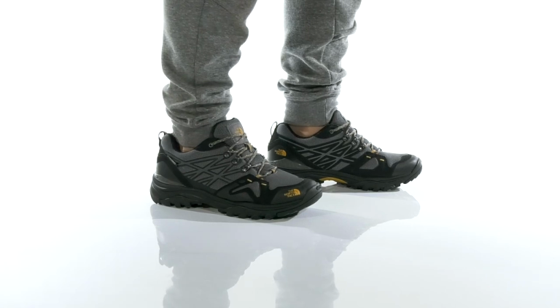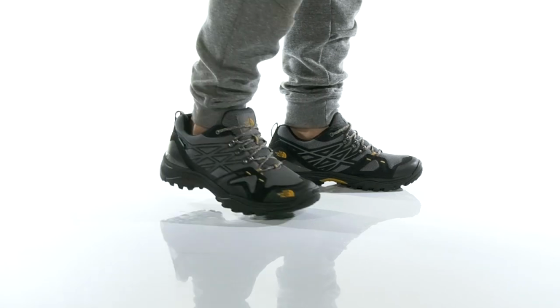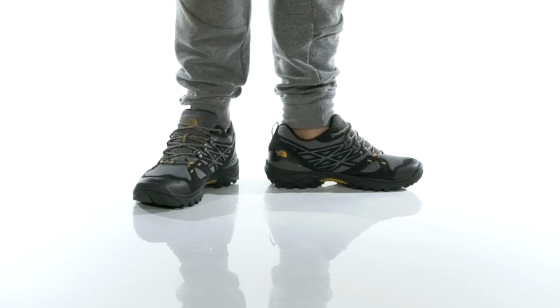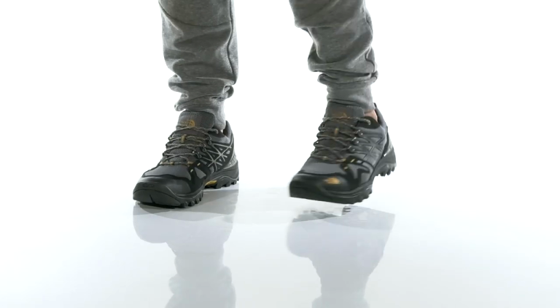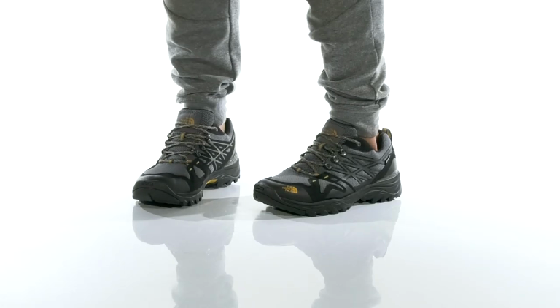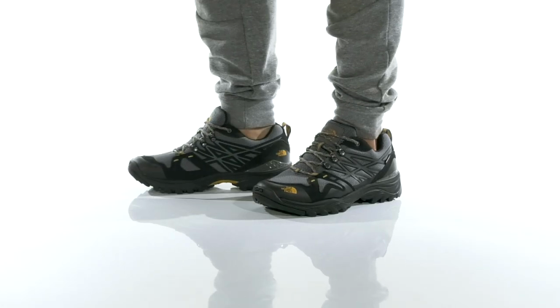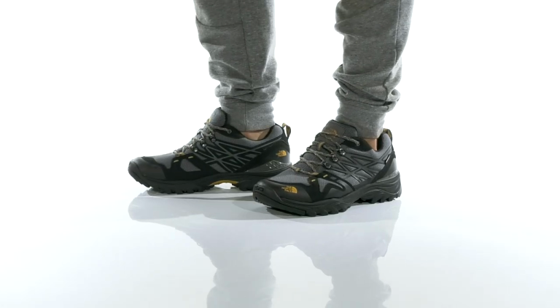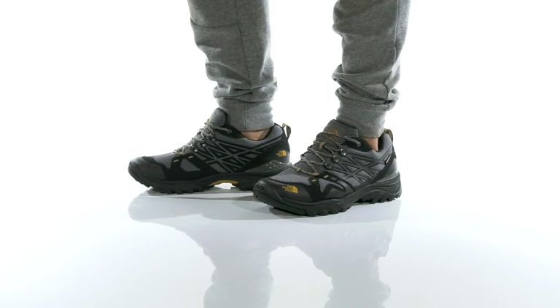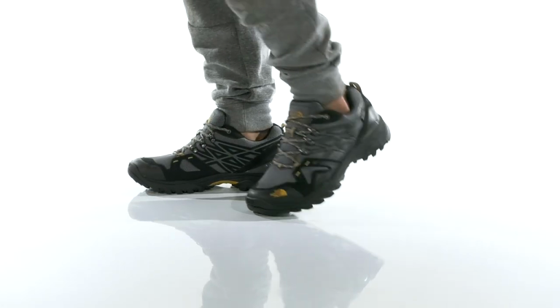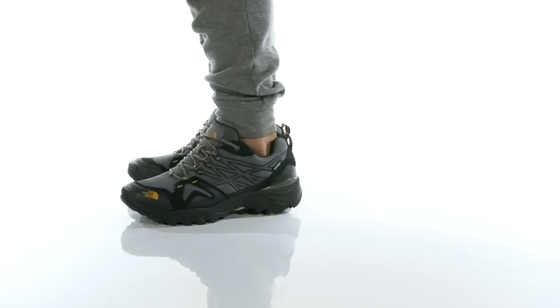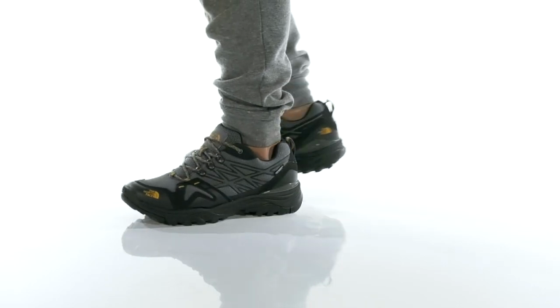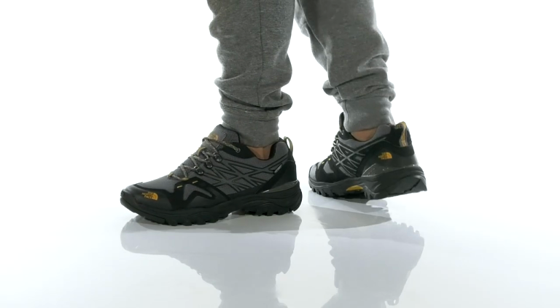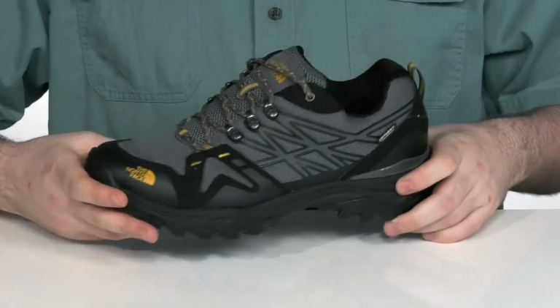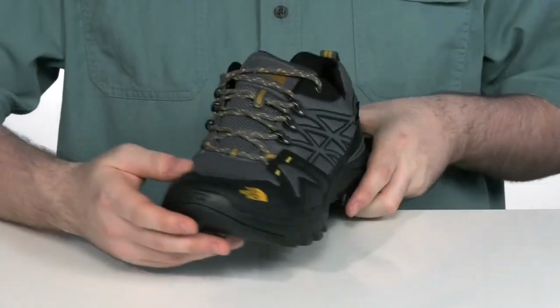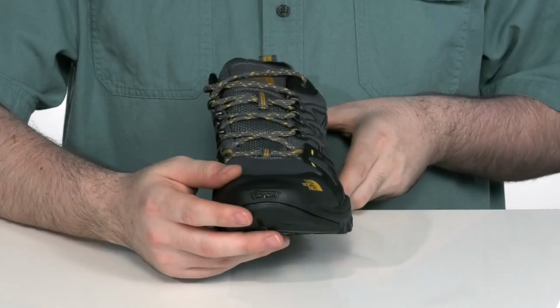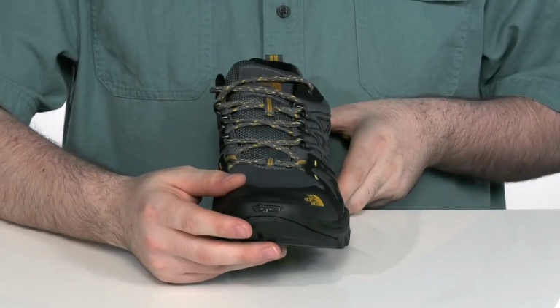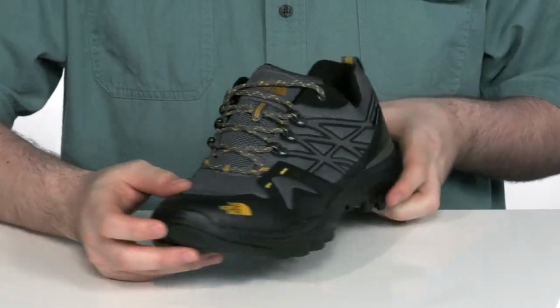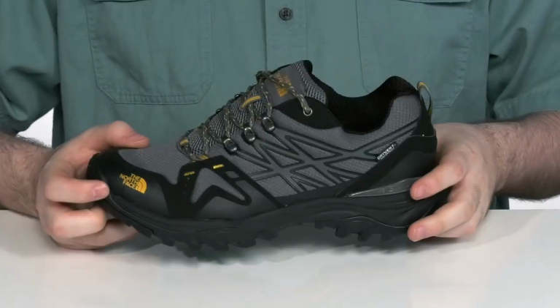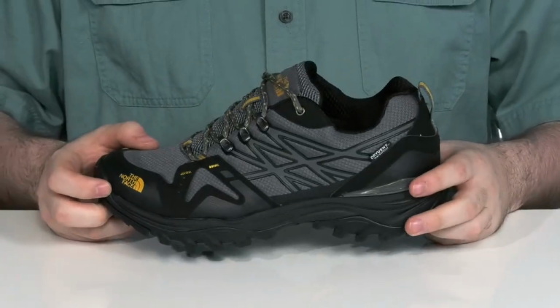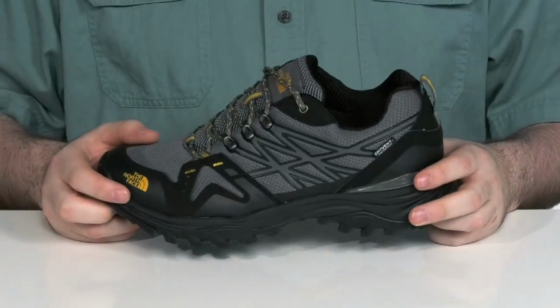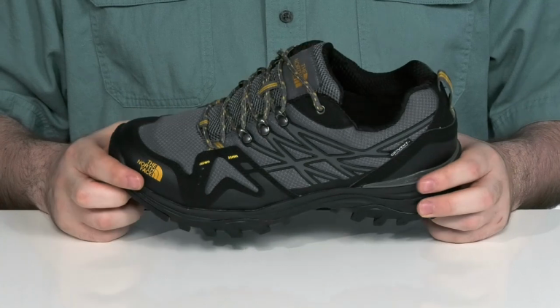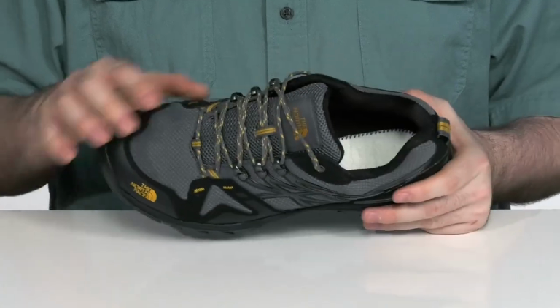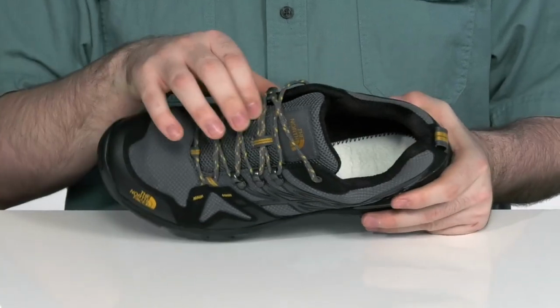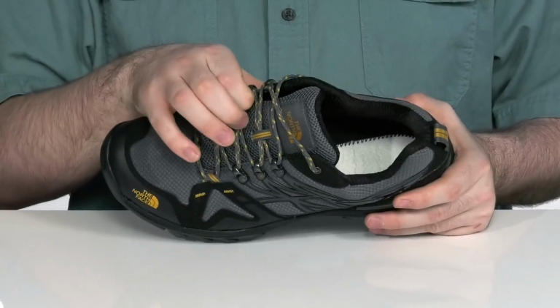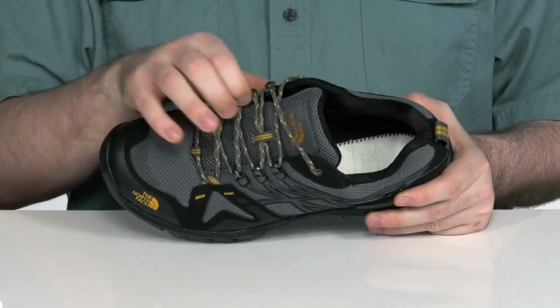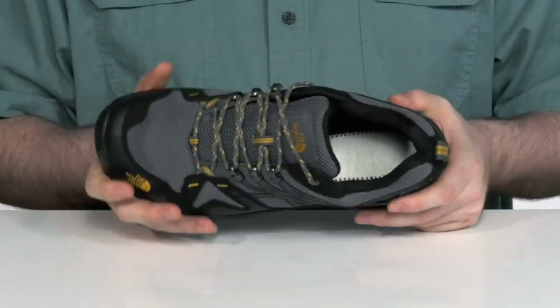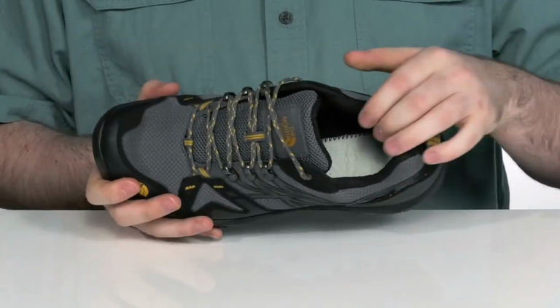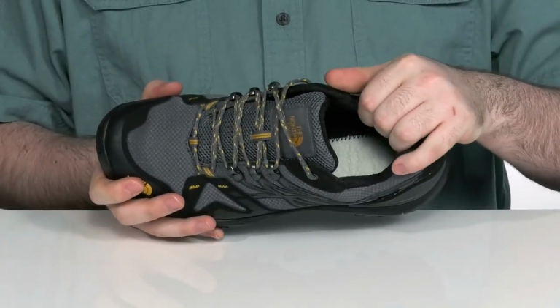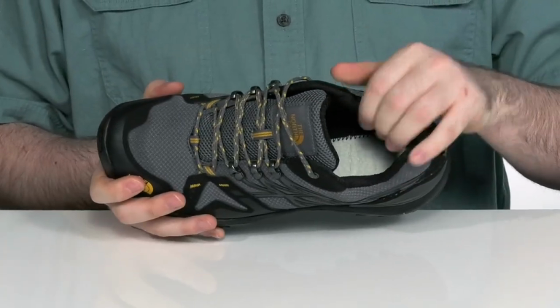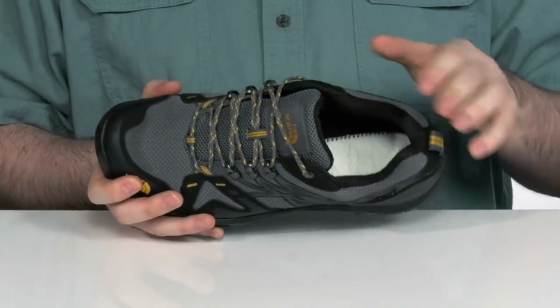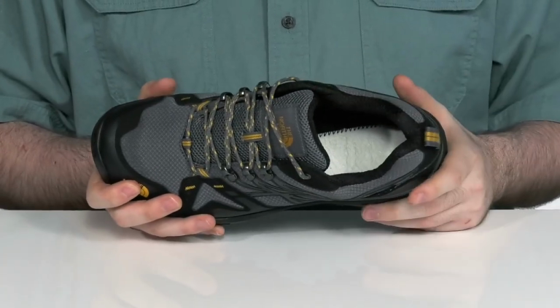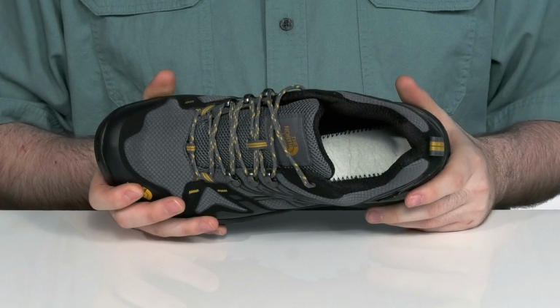This supportive and durable shoe from the North Face will have you looking fantastic when you go on a hike. It has a waterproof and lightweight leather and mesh upper with a gusseted tongue and thick padding for ultimate support and a debris-free feel.